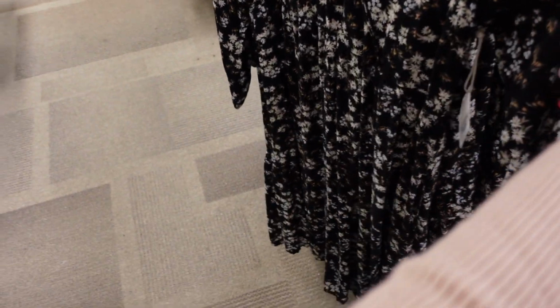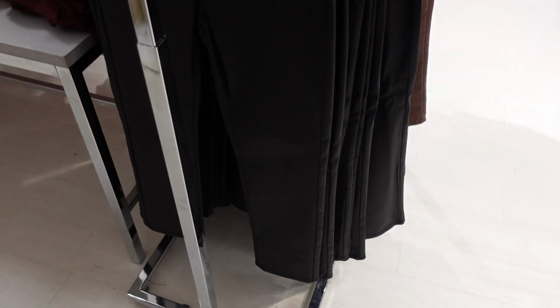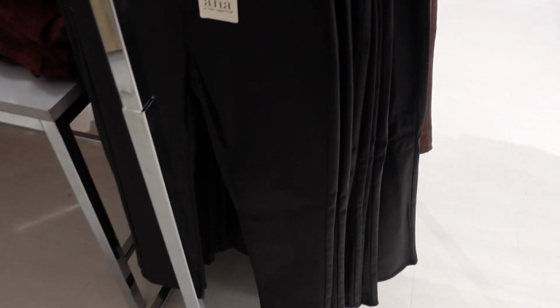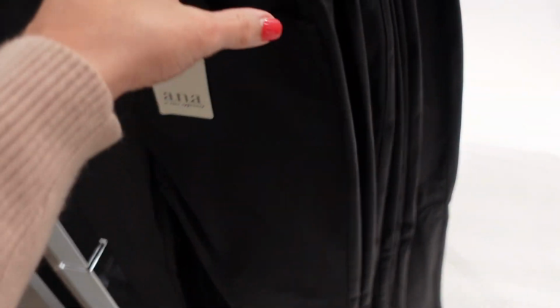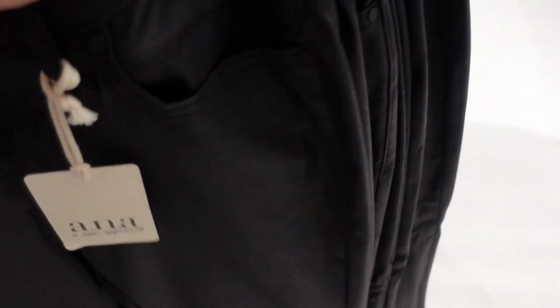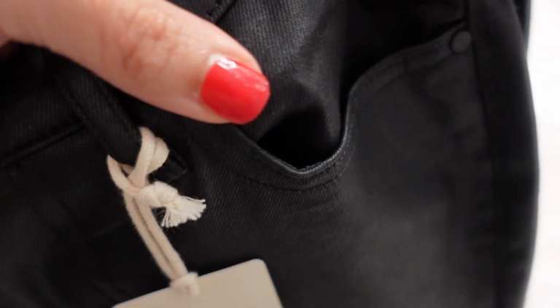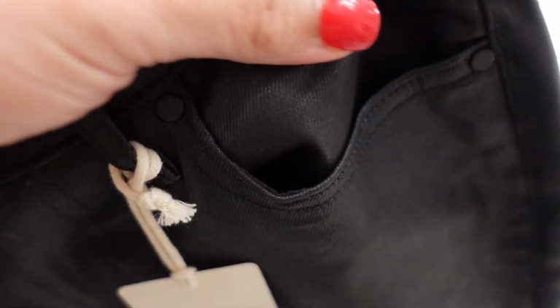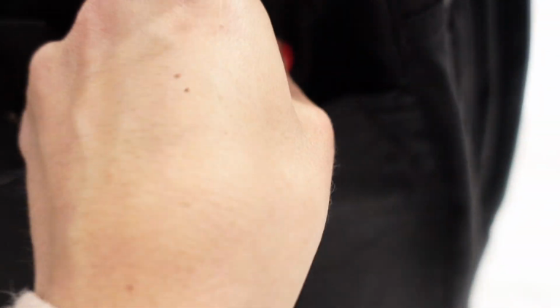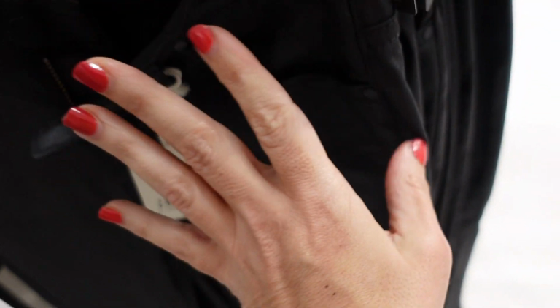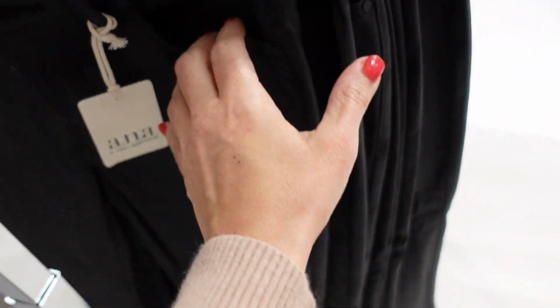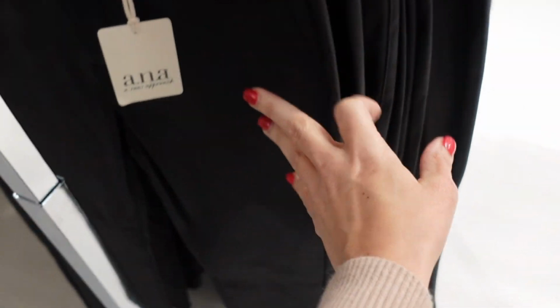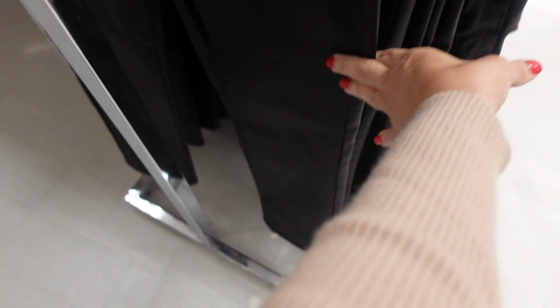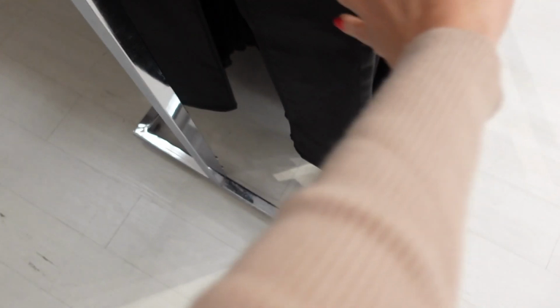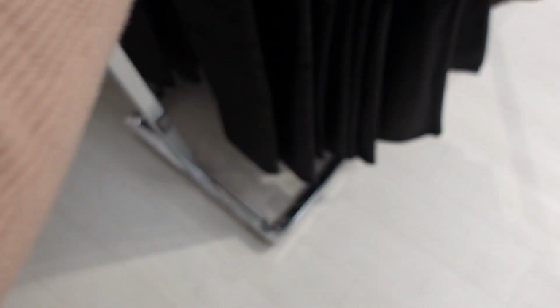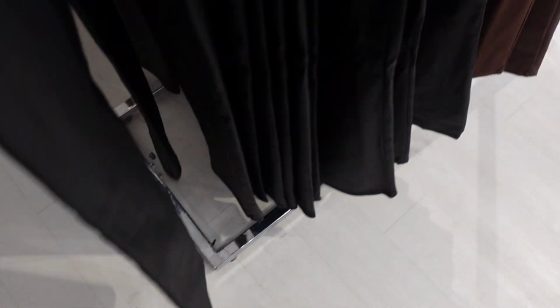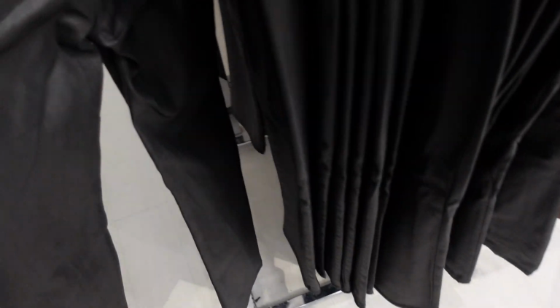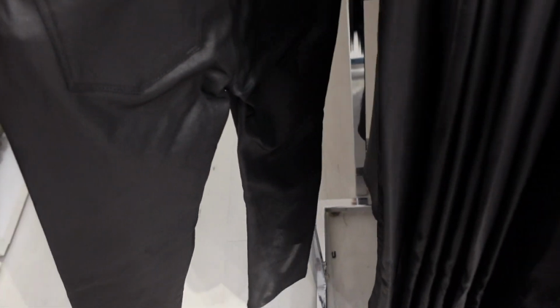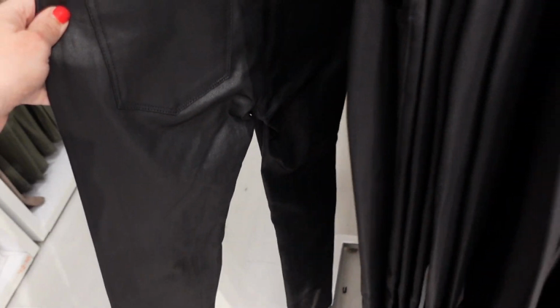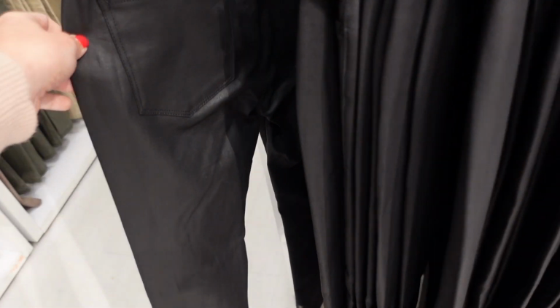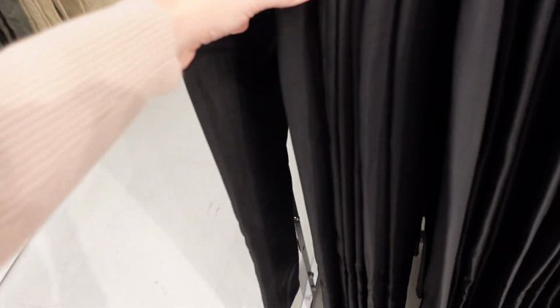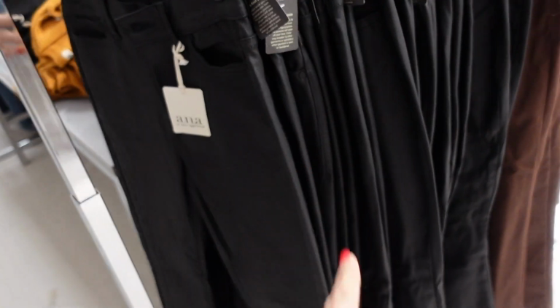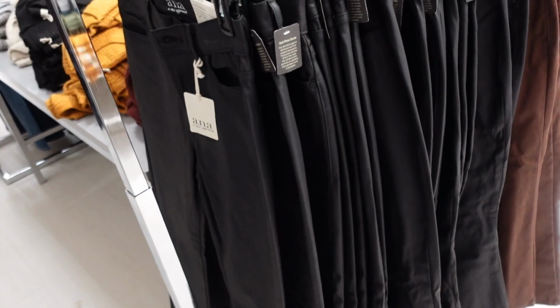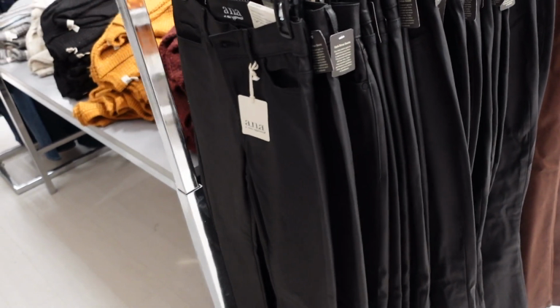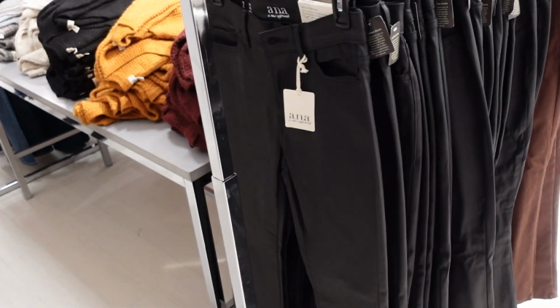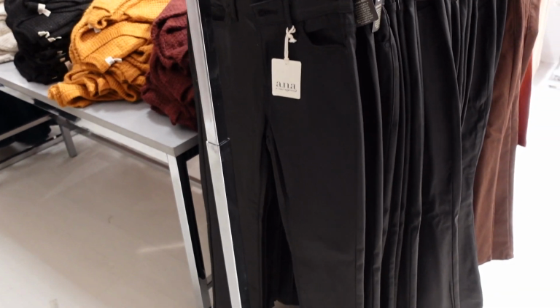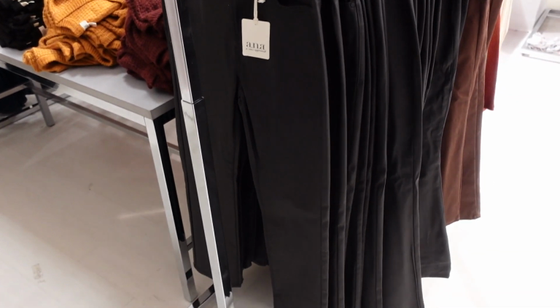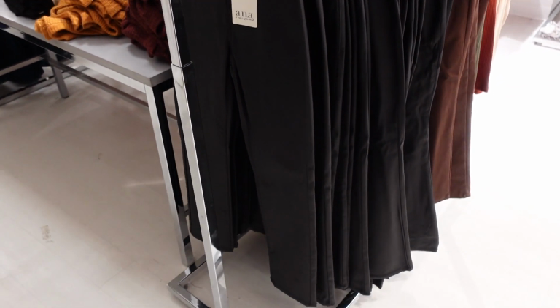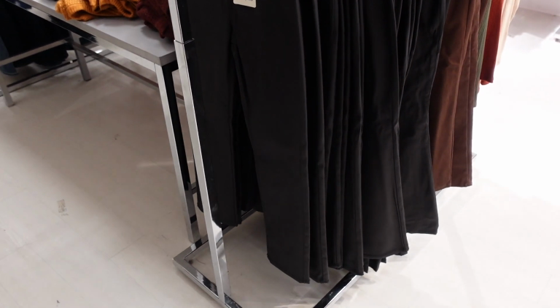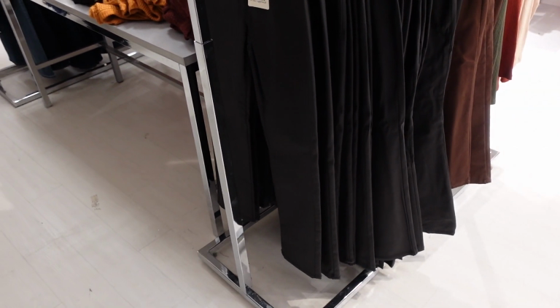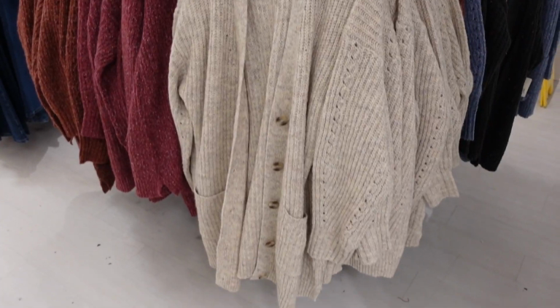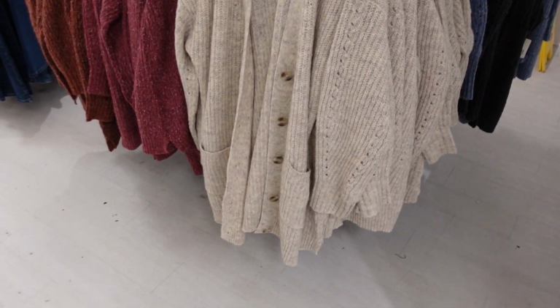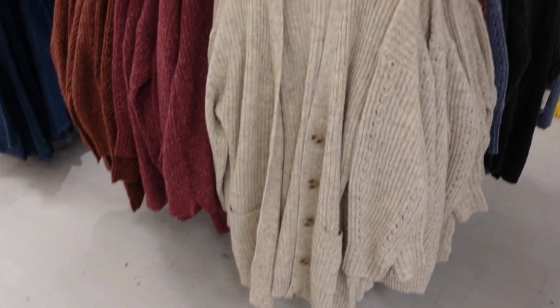Coated denim from A&A — these are a high-rise, straight through the leg with pockets on the back. Regularly $54, on sale for $29.99.